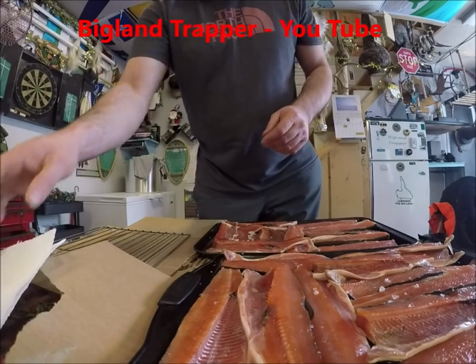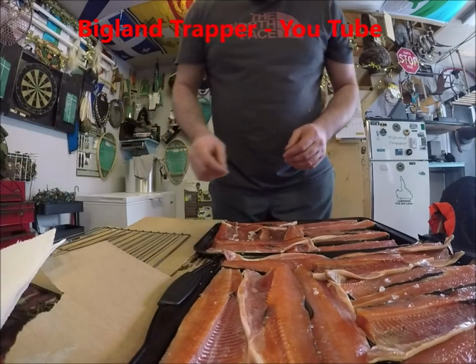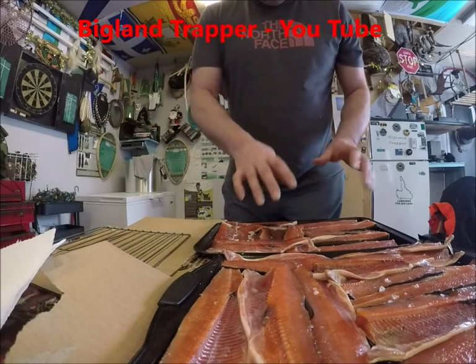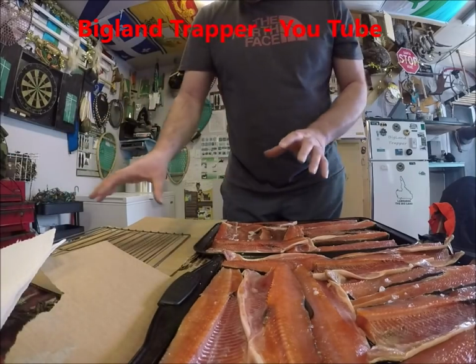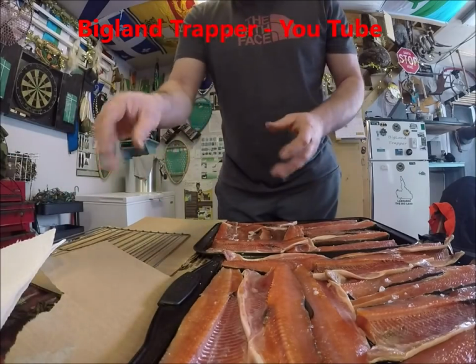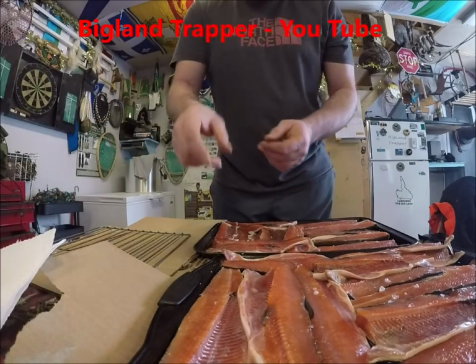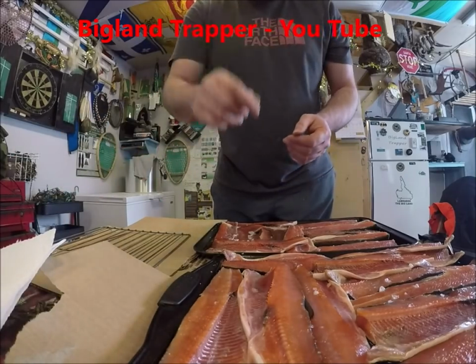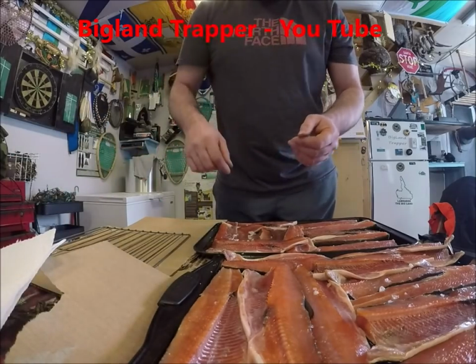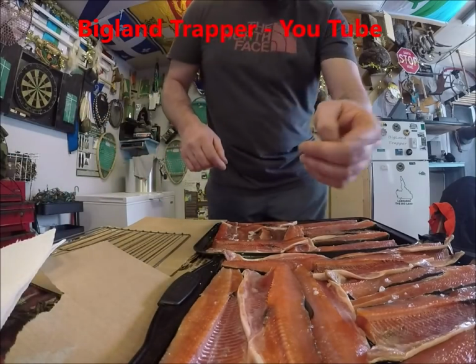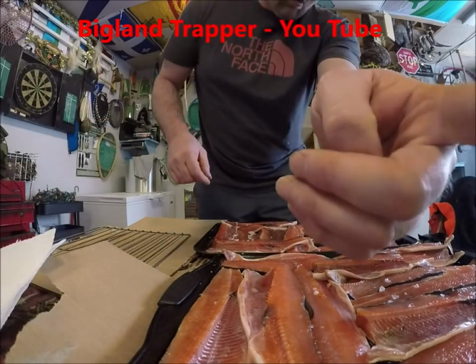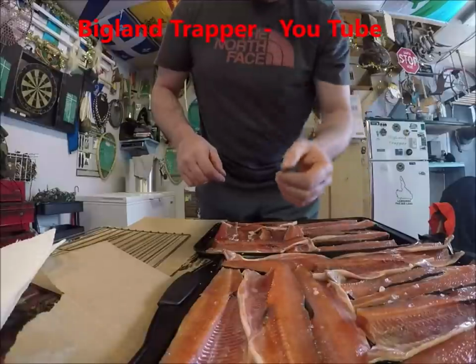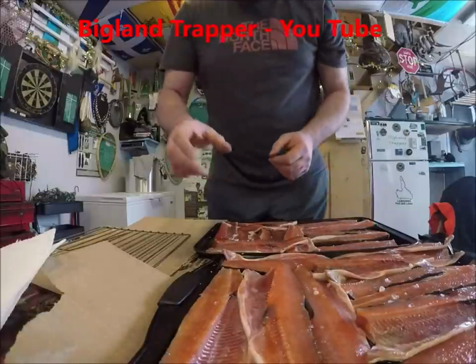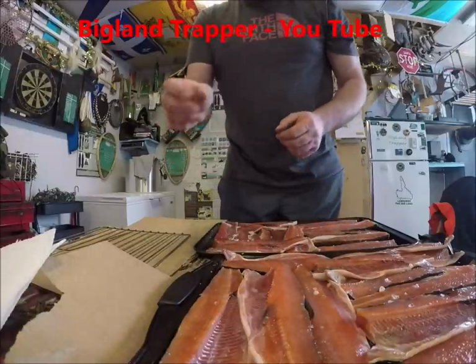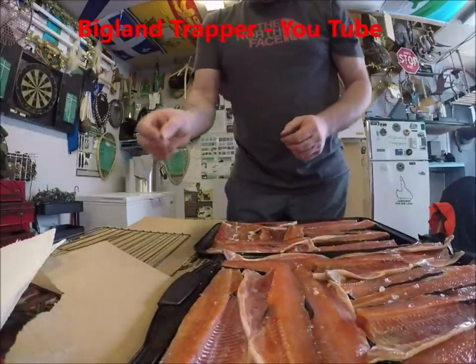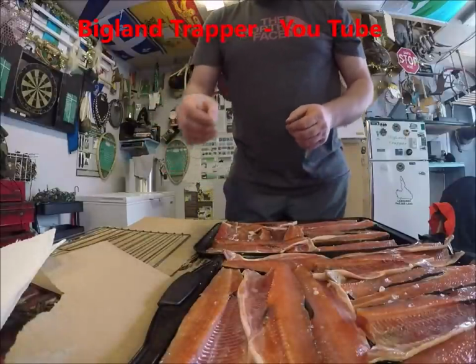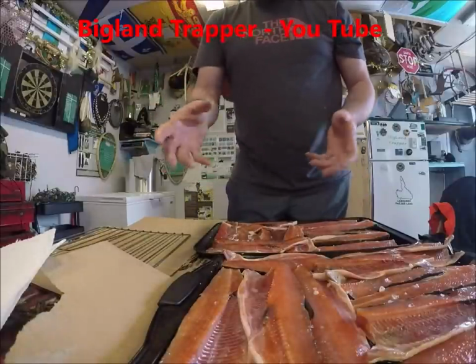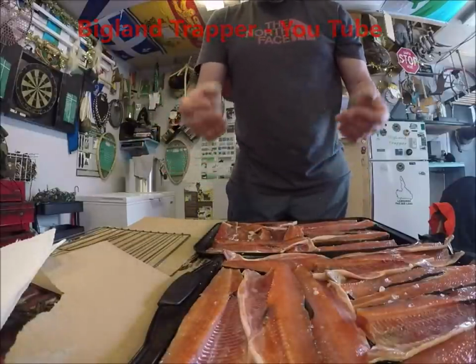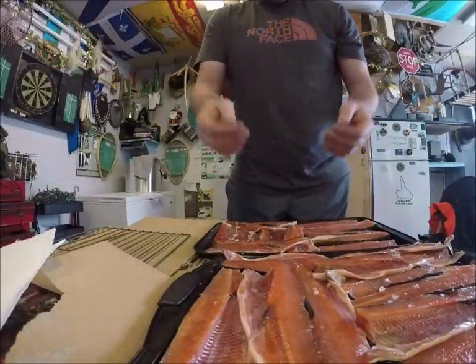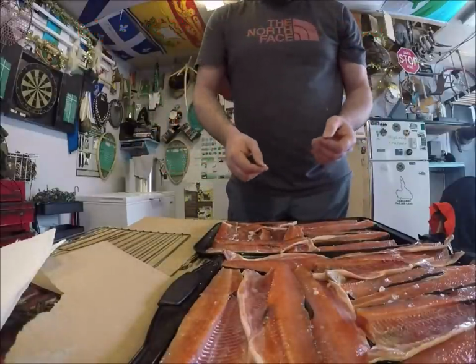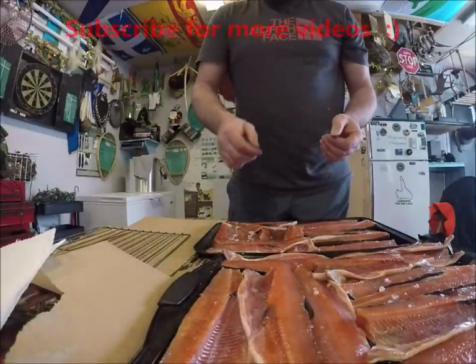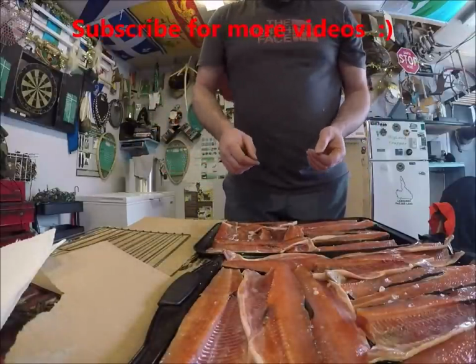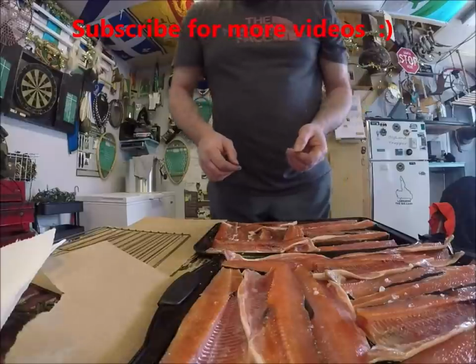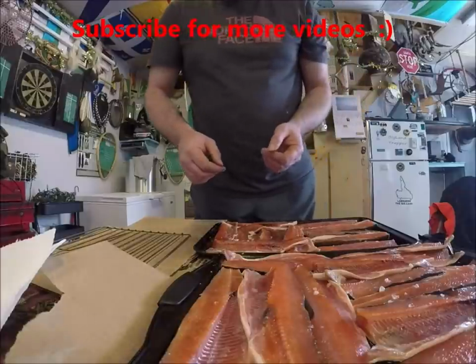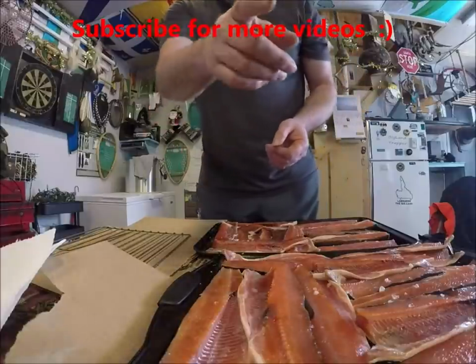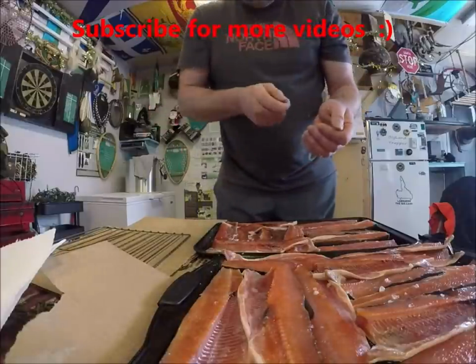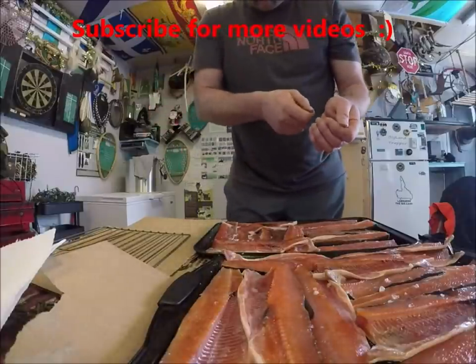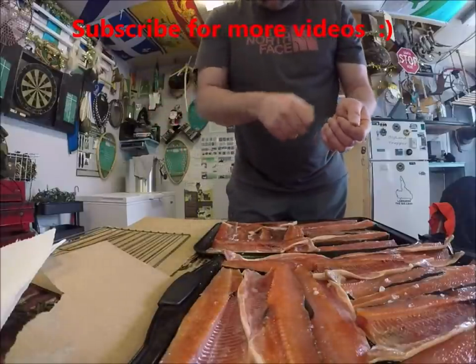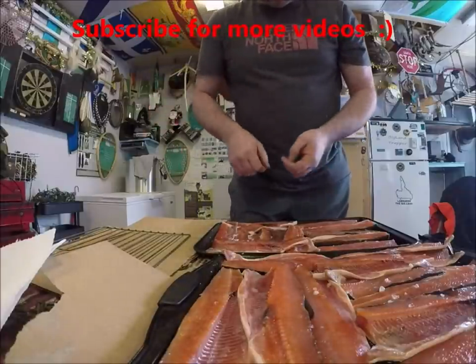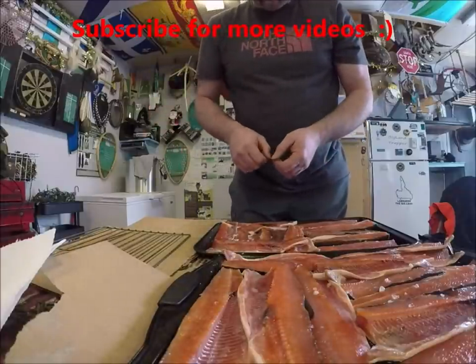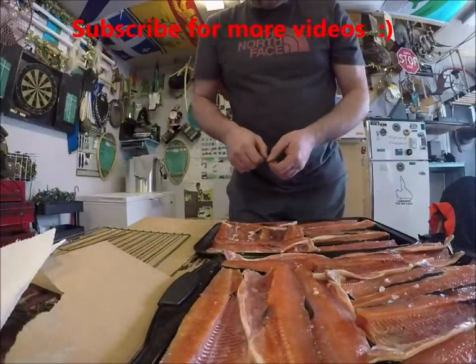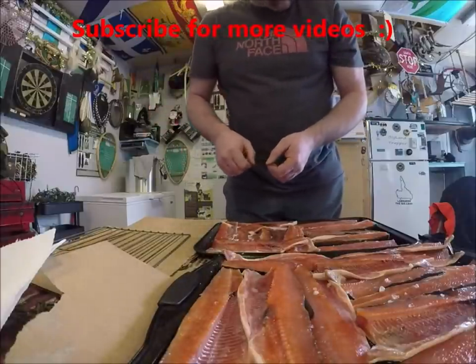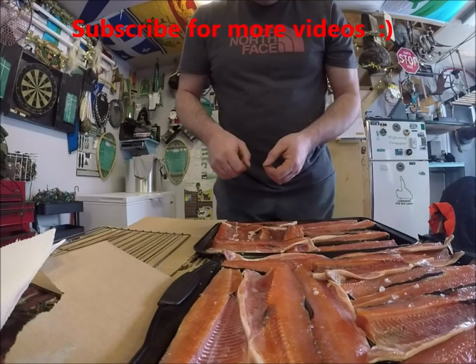I got a bit of paper towel there so after I'm finished I can dry my hands before I grab the camera. There's a little hole inside the camera and sometimes water or blood from my hands gets on it and it really affects the sound. I actually took a little toothpick and cleaned it out the other day and it made quite a difference.